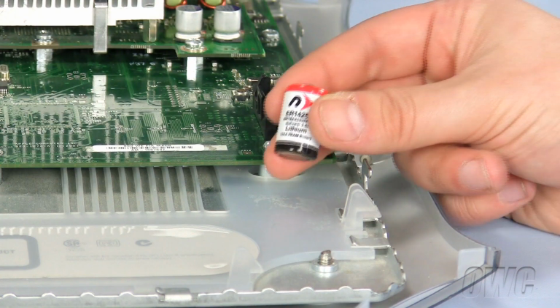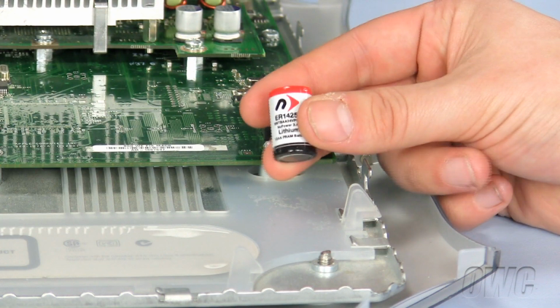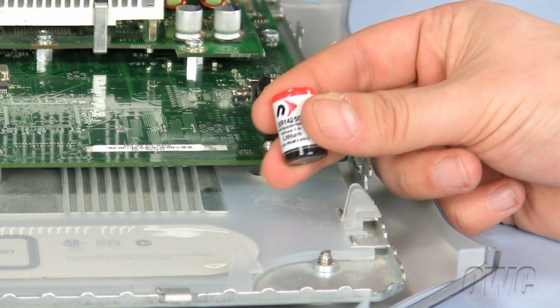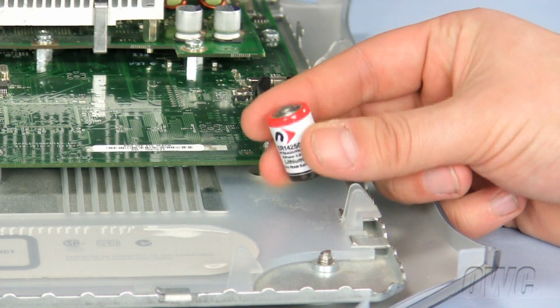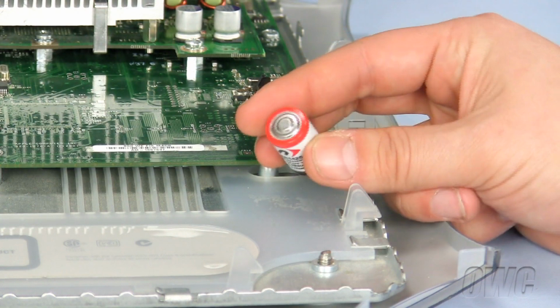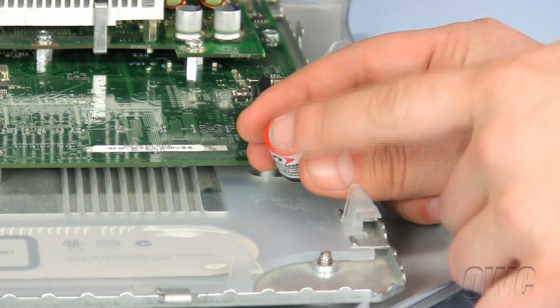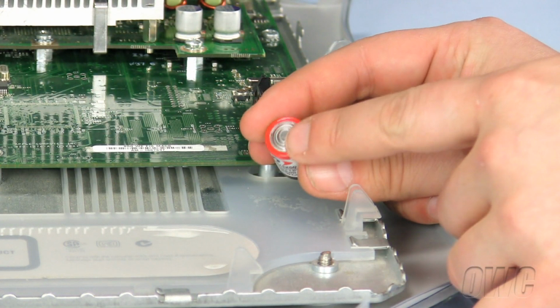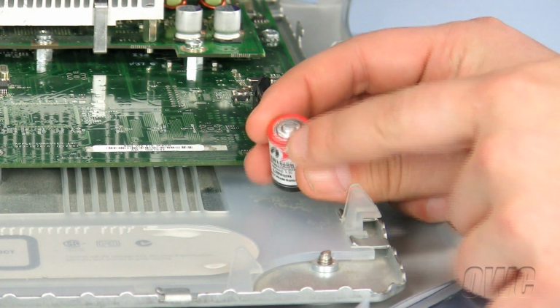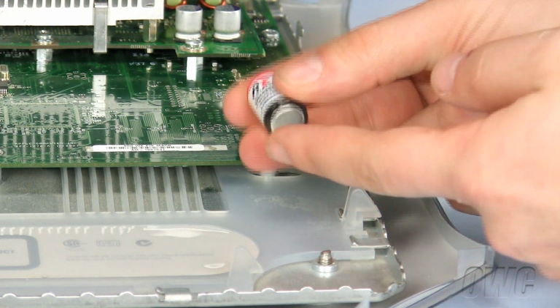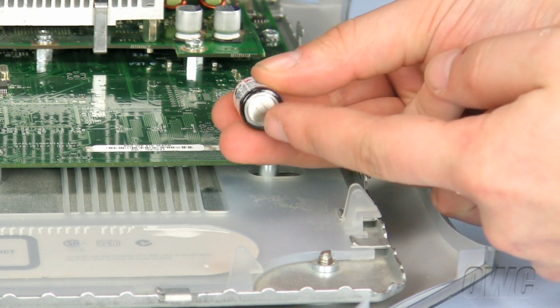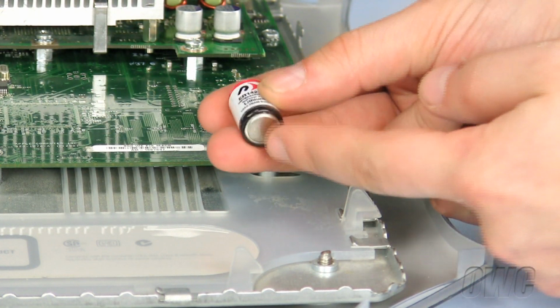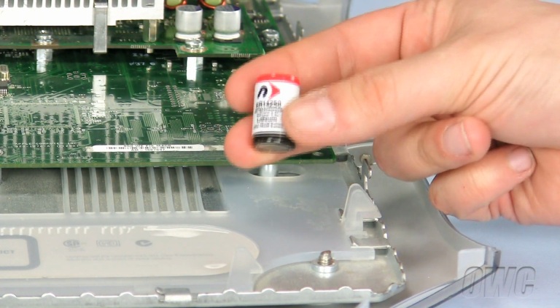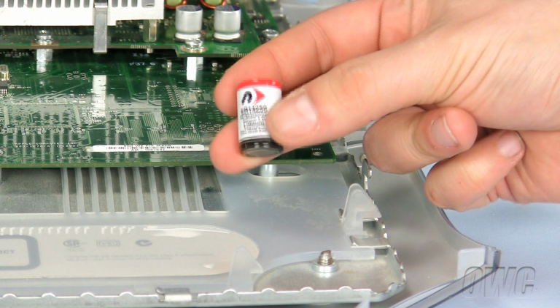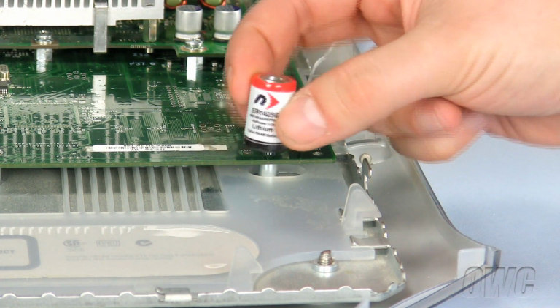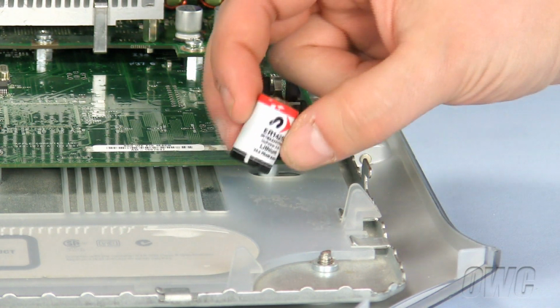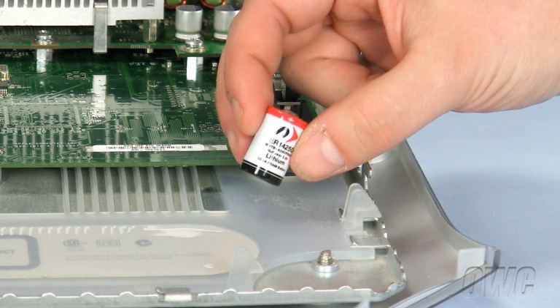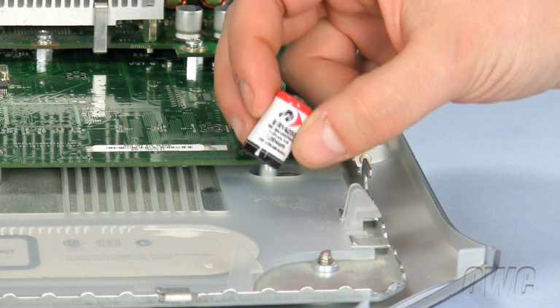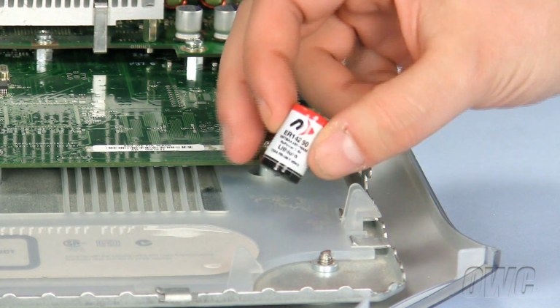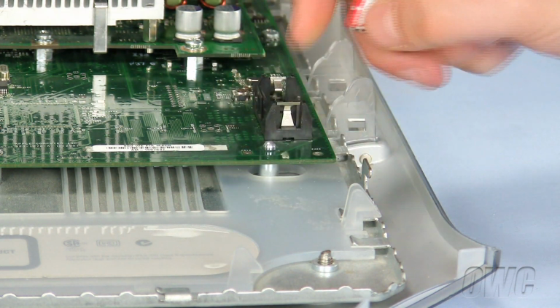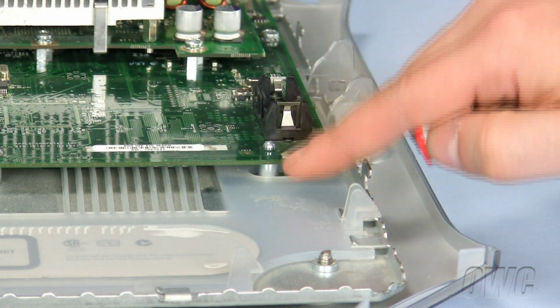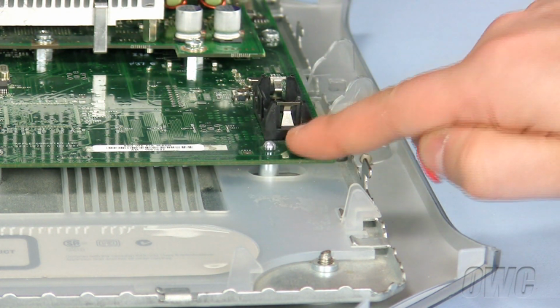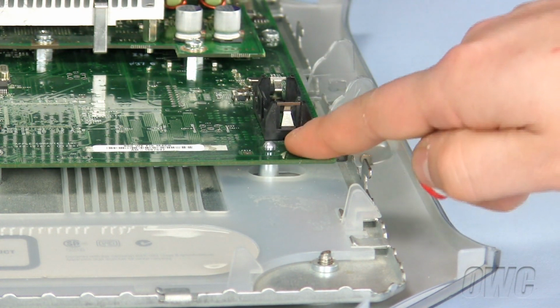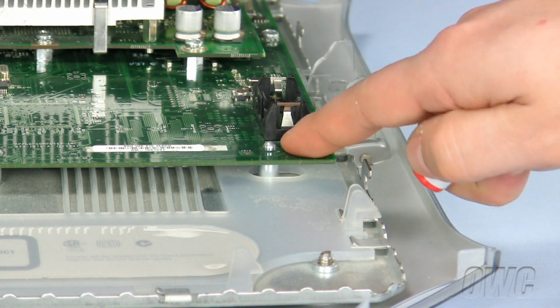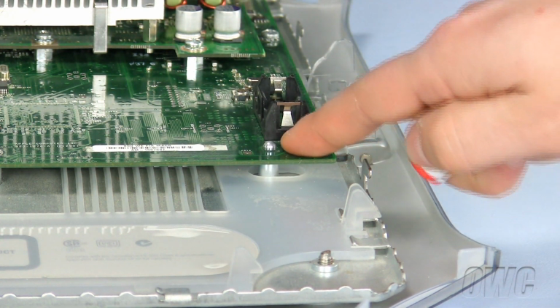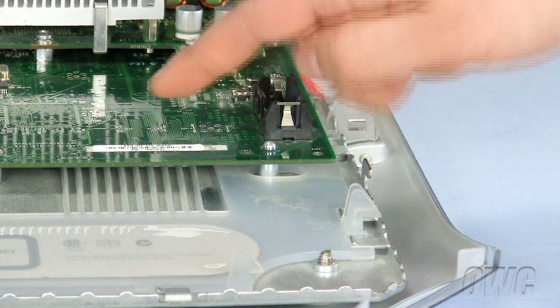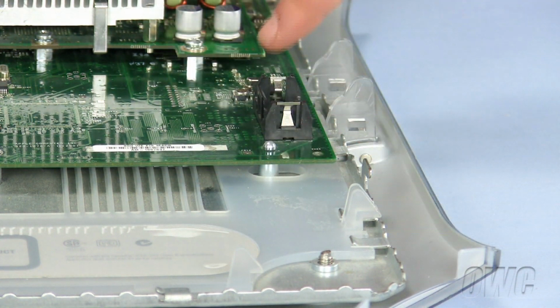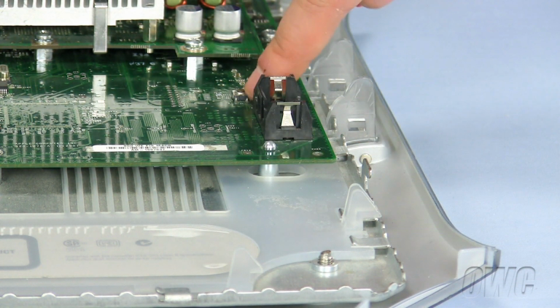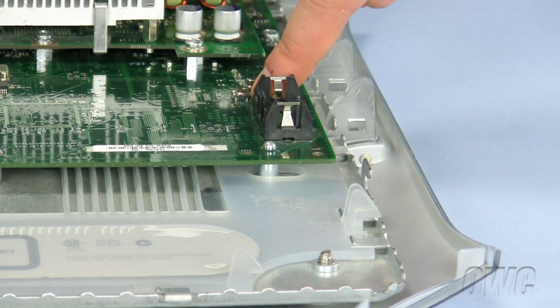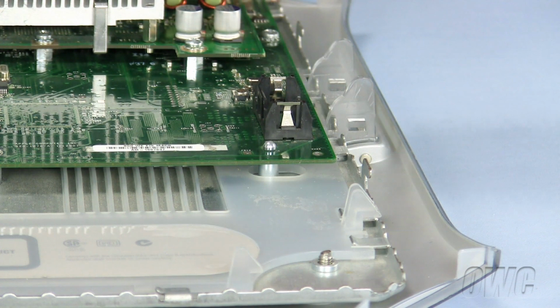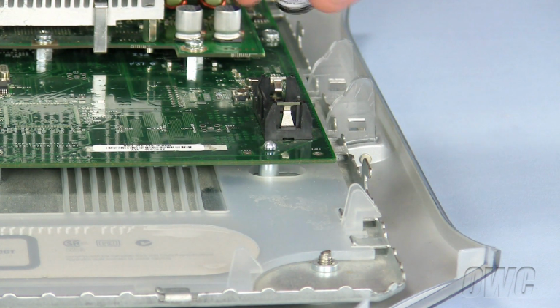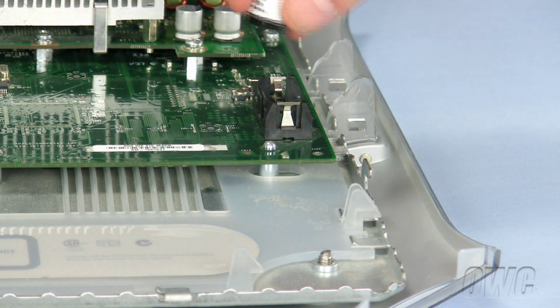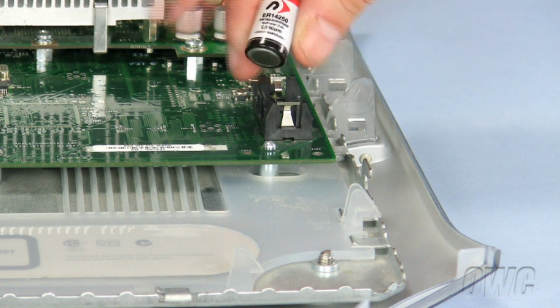Align the positive, or plus, end of the new replacement P-RAM battery with the positive, or plus, markings on the motherboard. Now simply push the battery into place until it locks in.